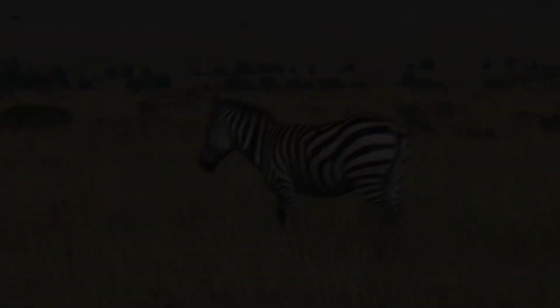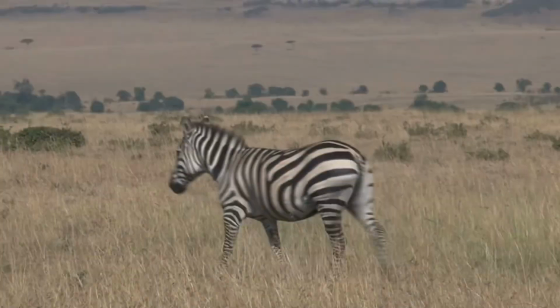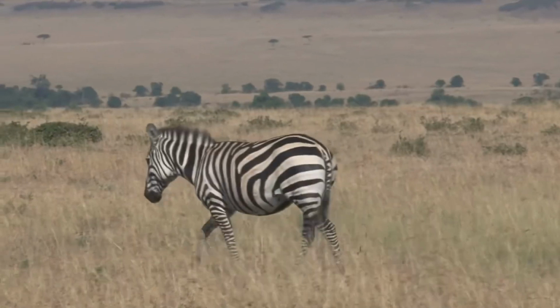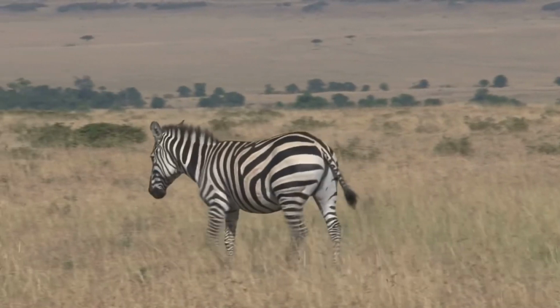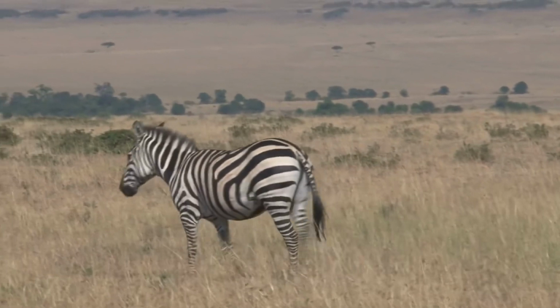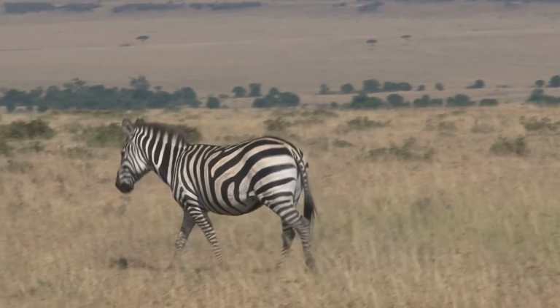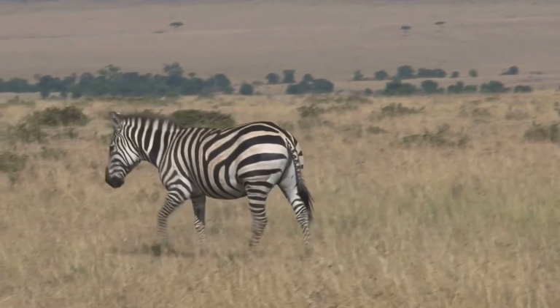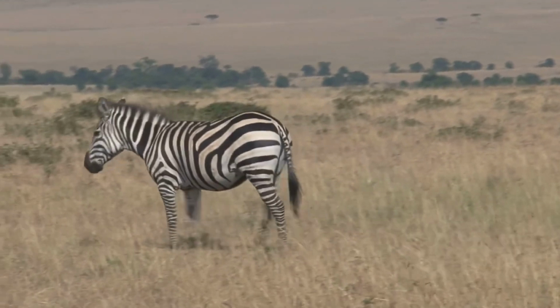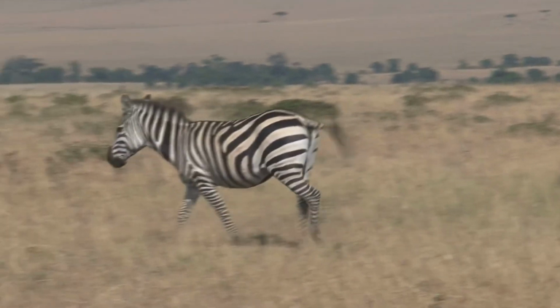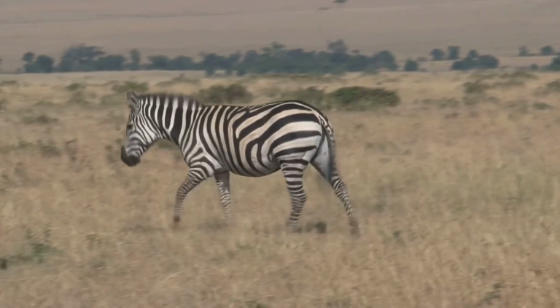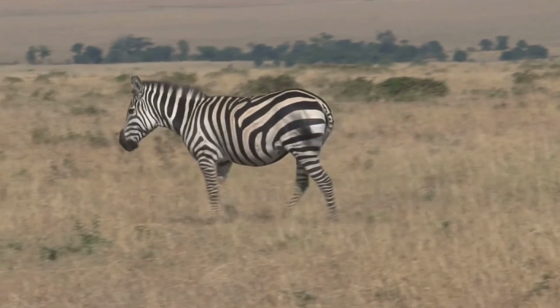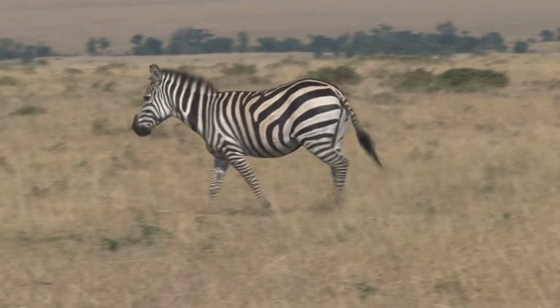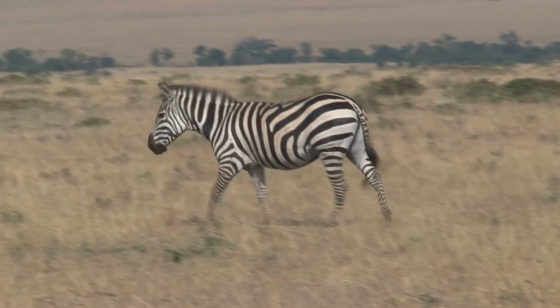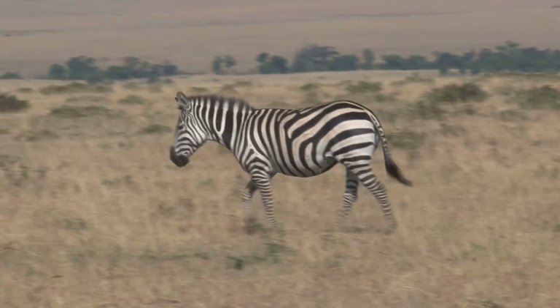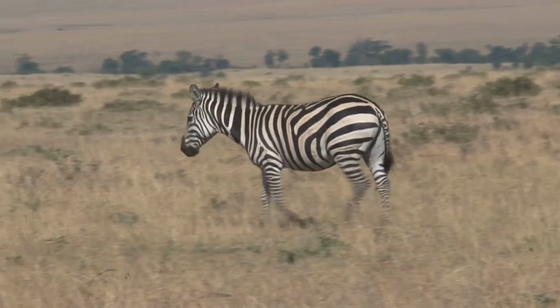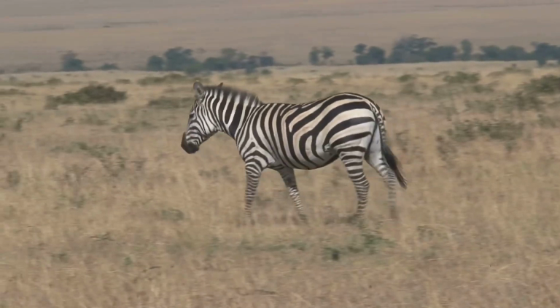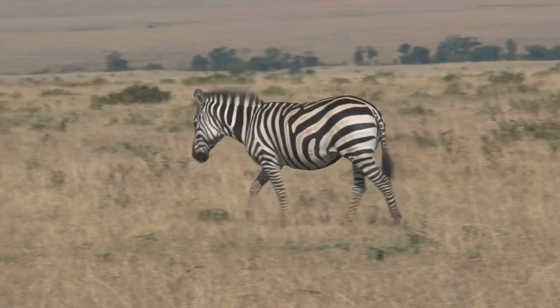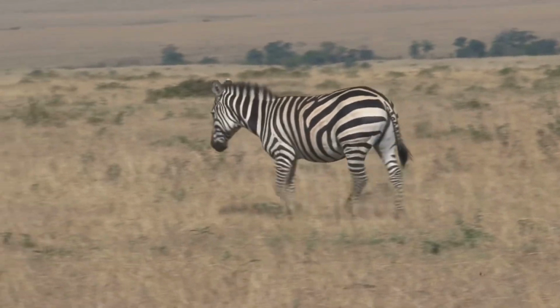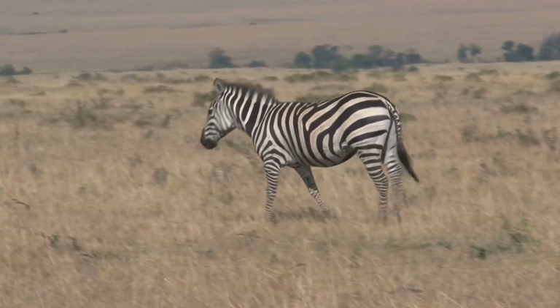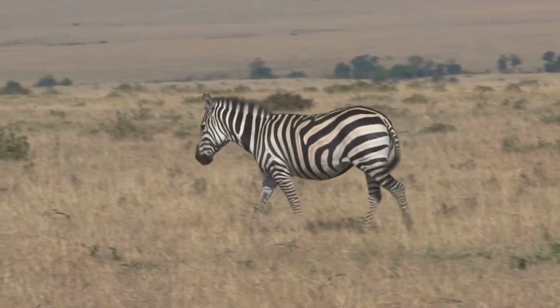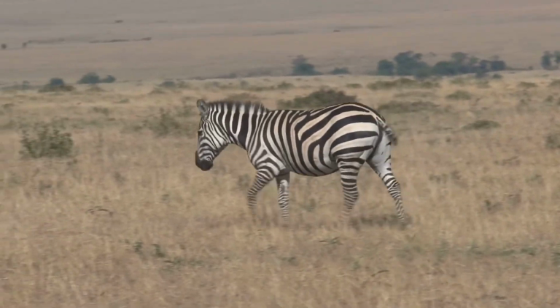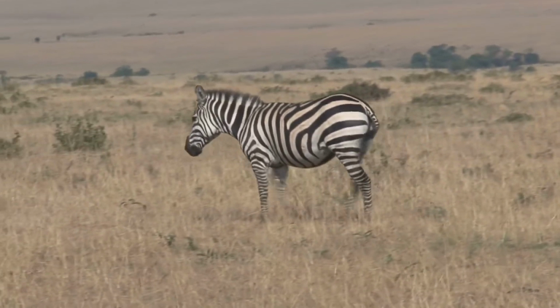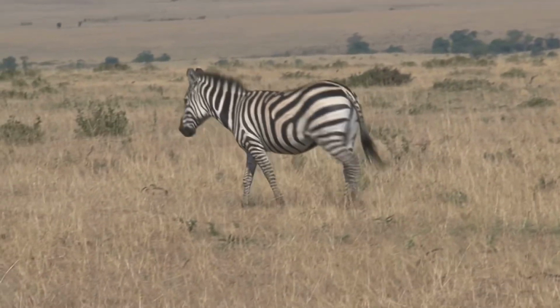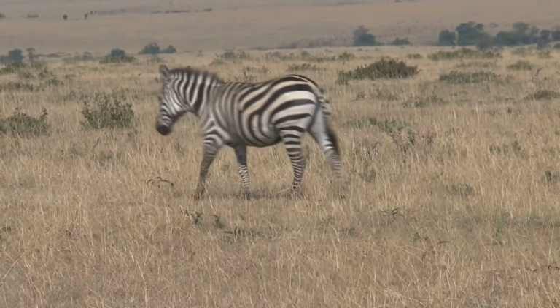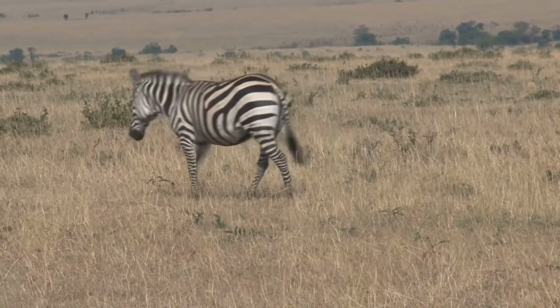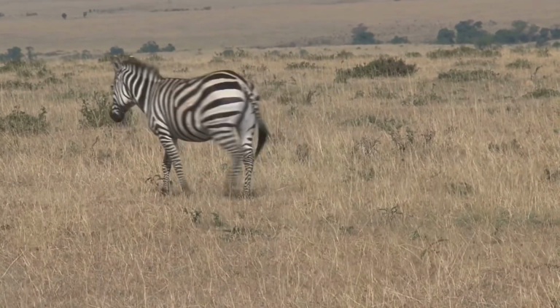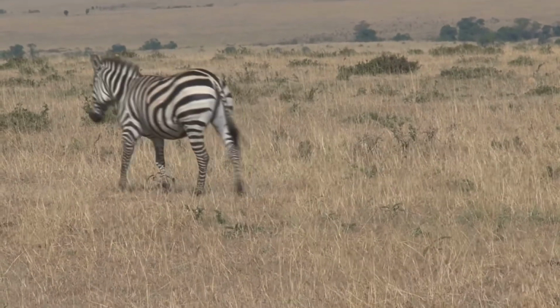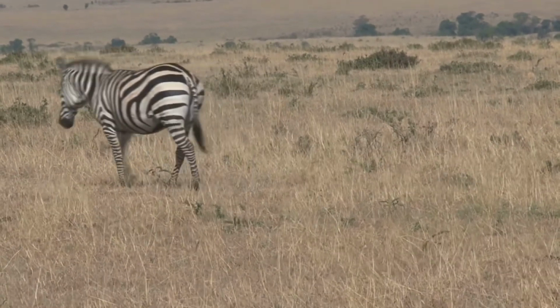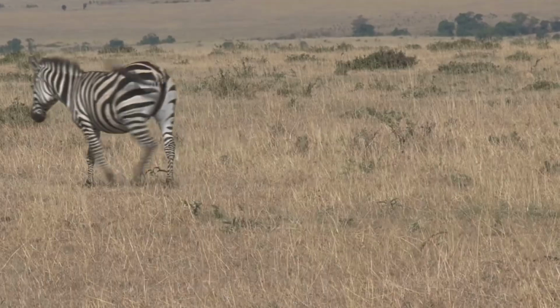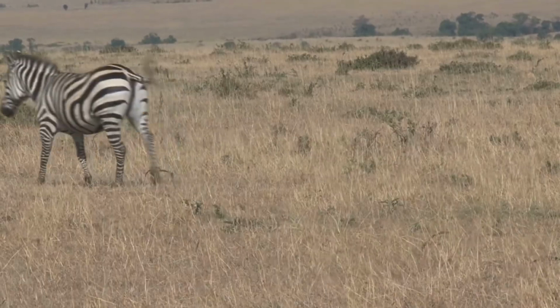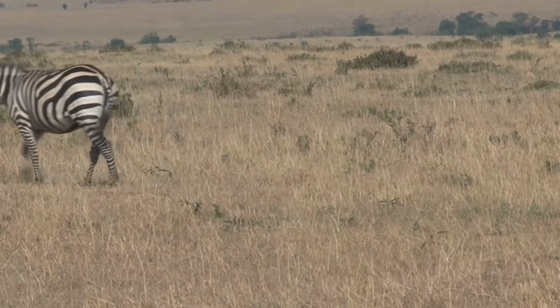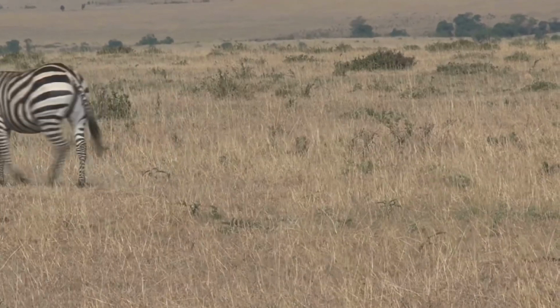Their strong legs and hooves help them to roam vast distances, always in search of fresh grass to eat. Zebras are constantly on the move, migrating across the savannah to find the best grazing spots.